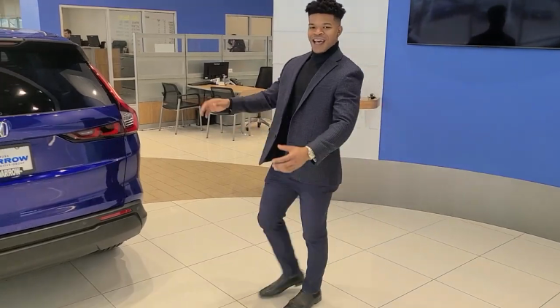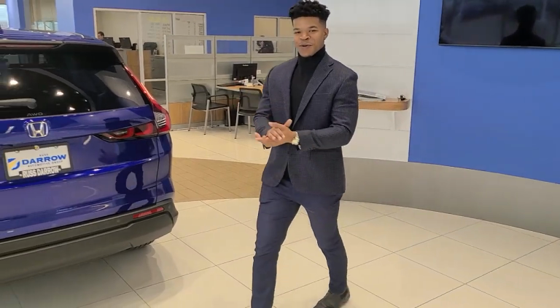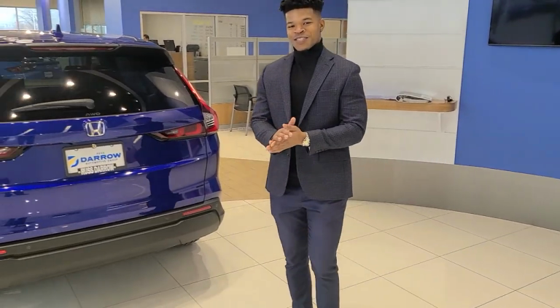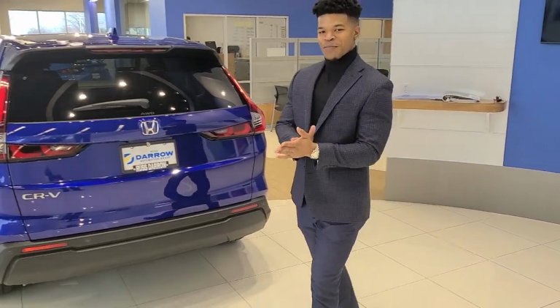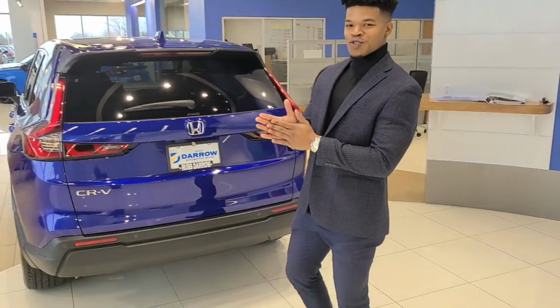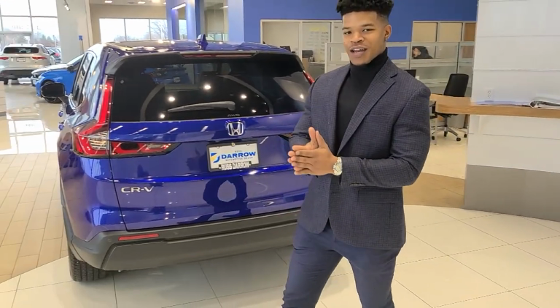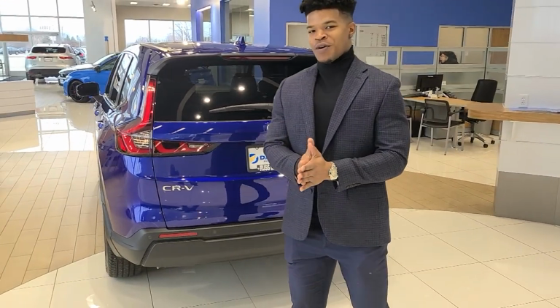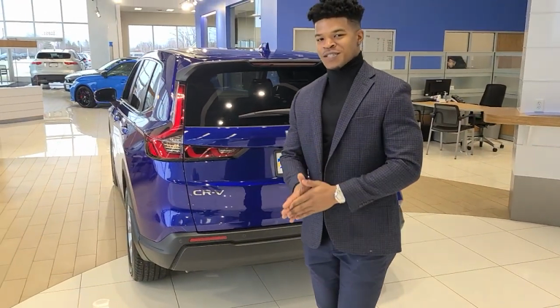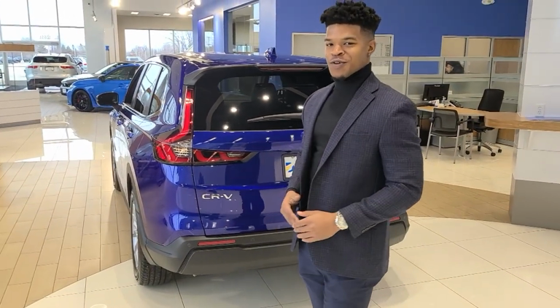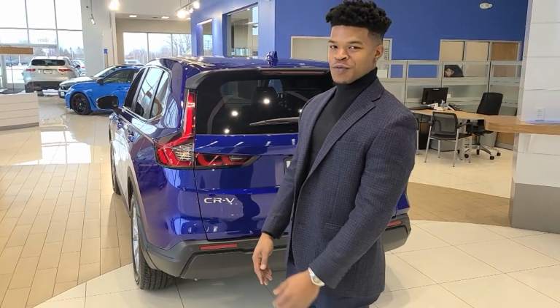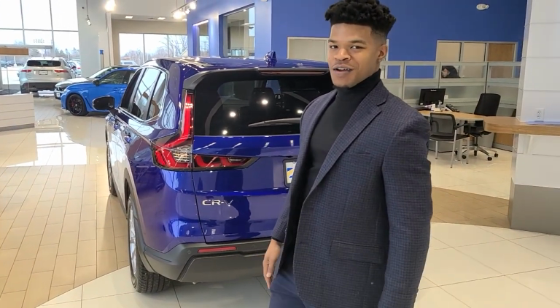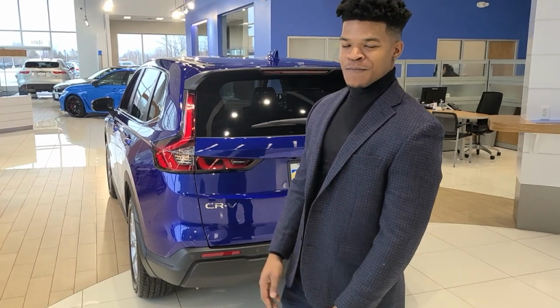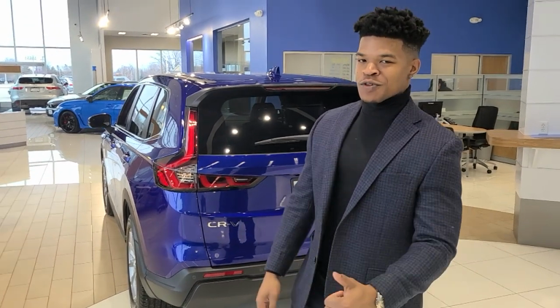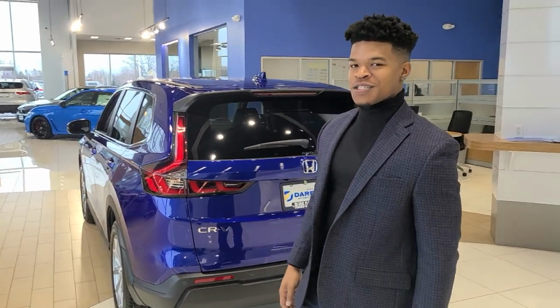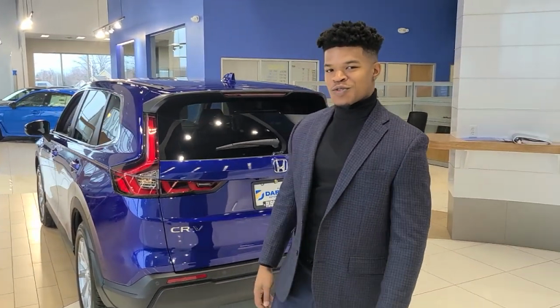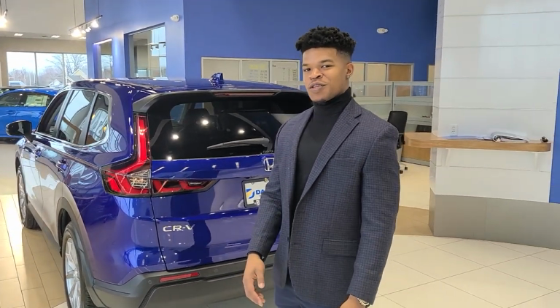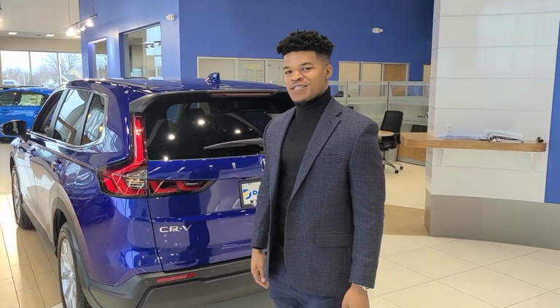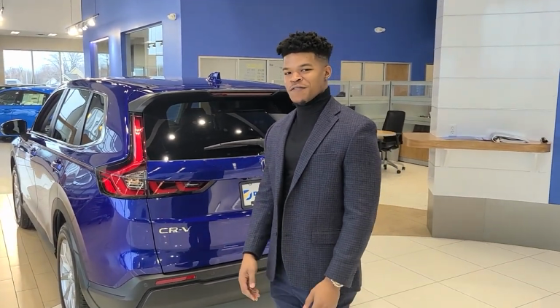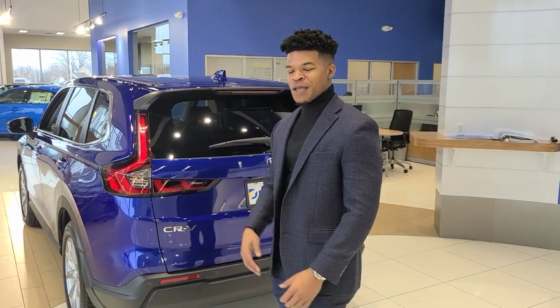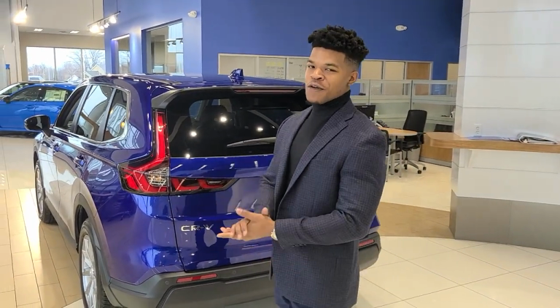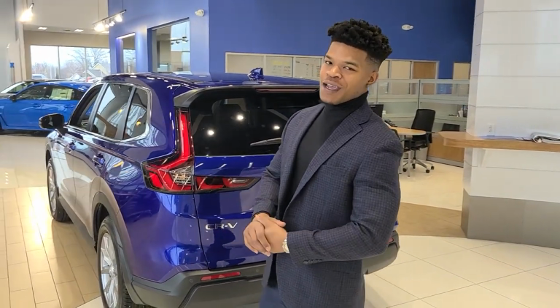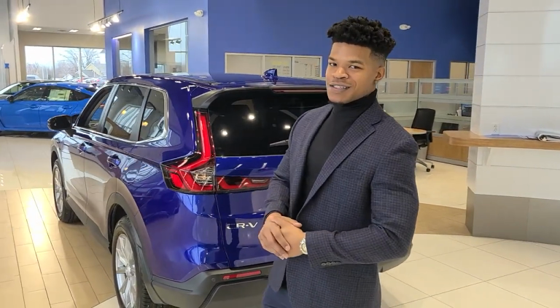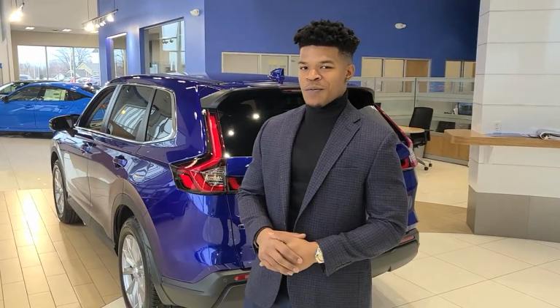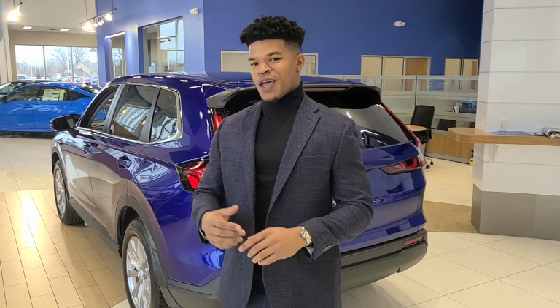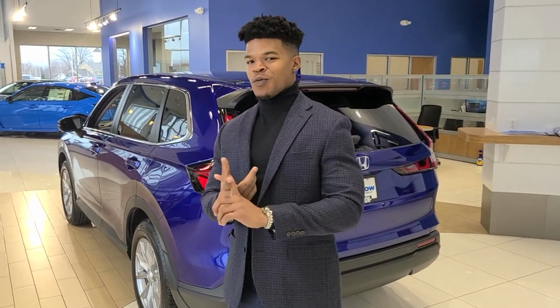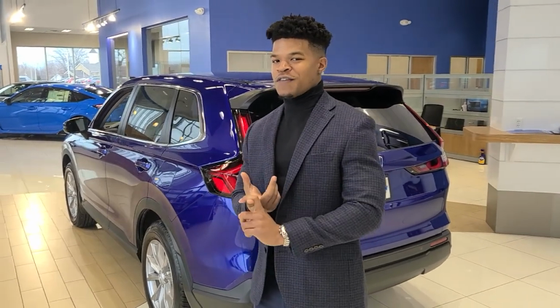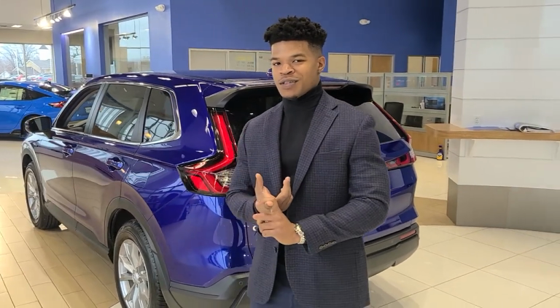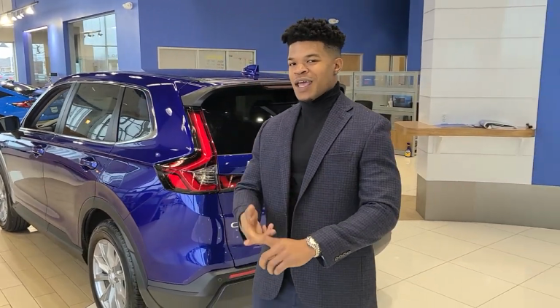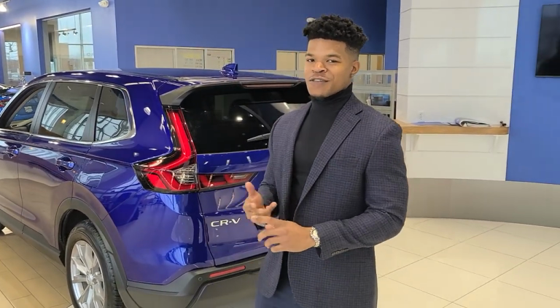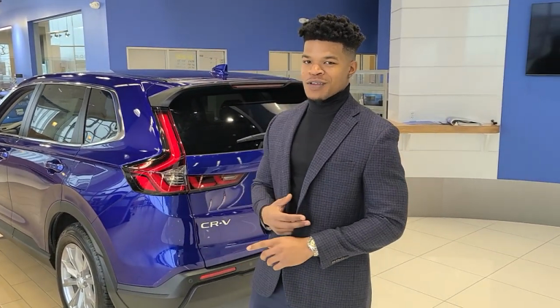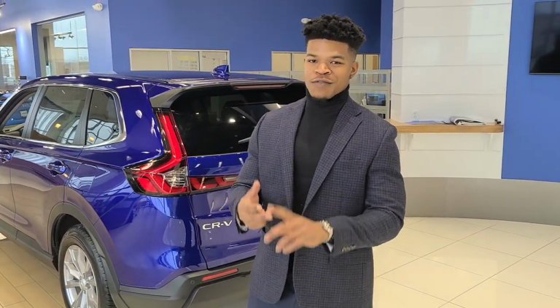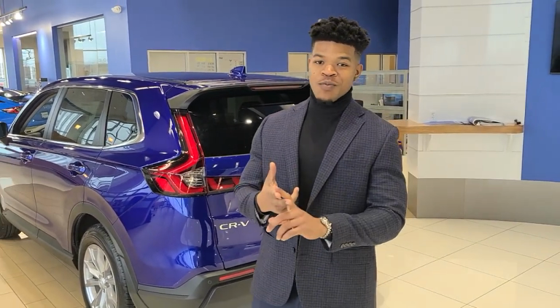How's everybody doing today? My name is Dwight. I'm the product specialist here over at Rust Aero Honda. I'm going to show you a few things about this 2023 CR-V — perfect for handling the snow because we have all-wheel drive capabilities, and best of all, we have Snow Mode.